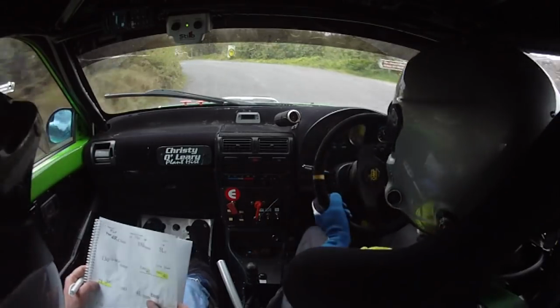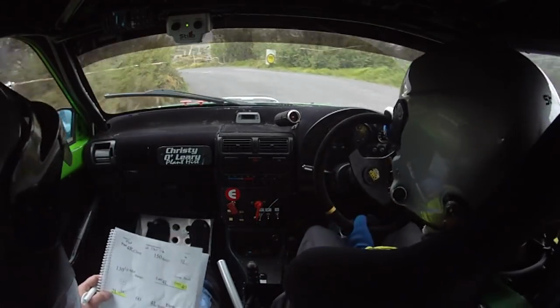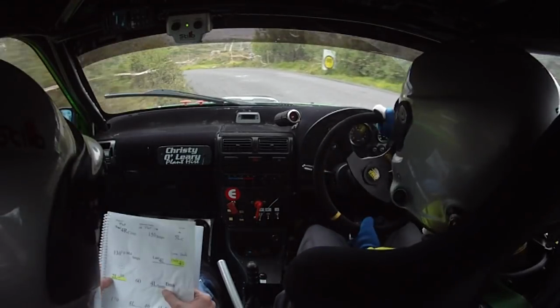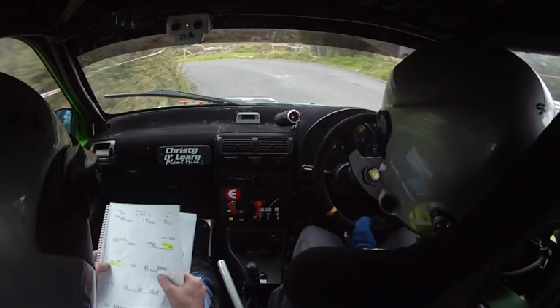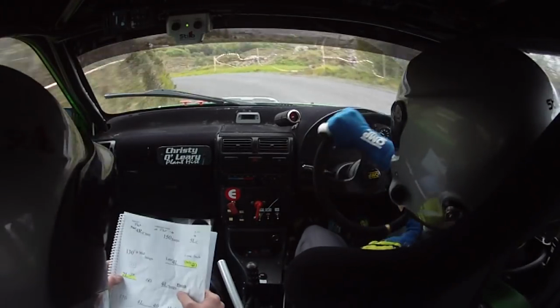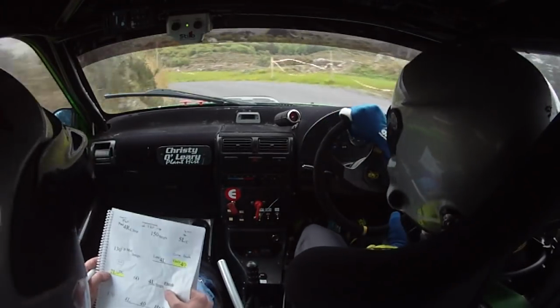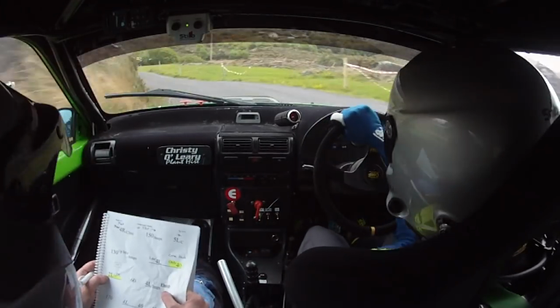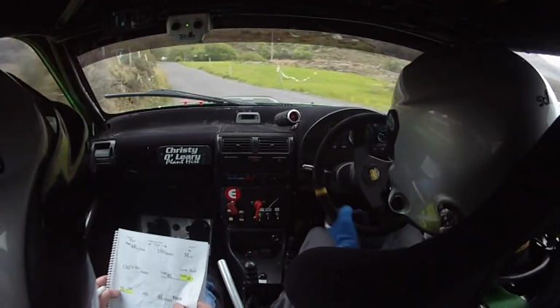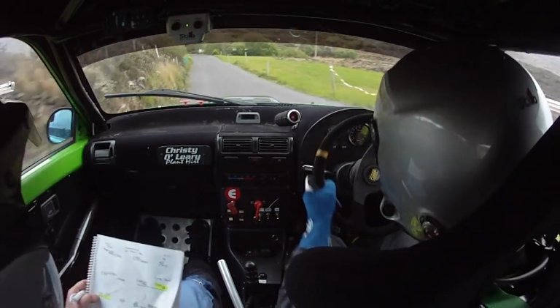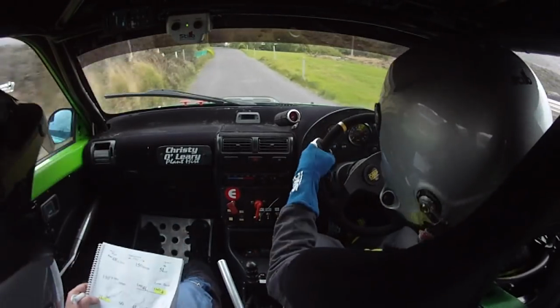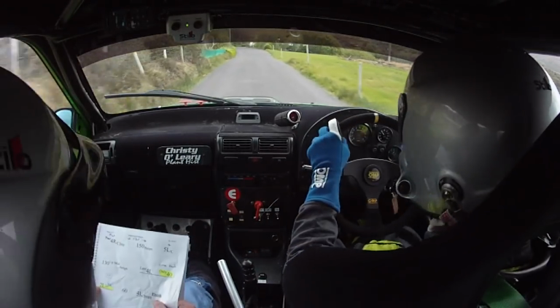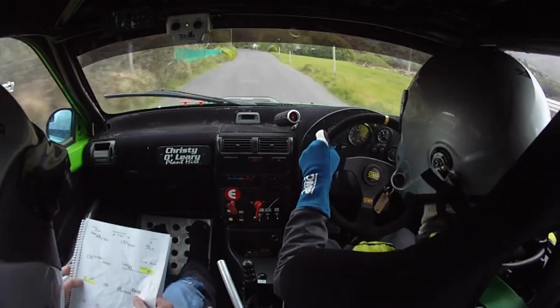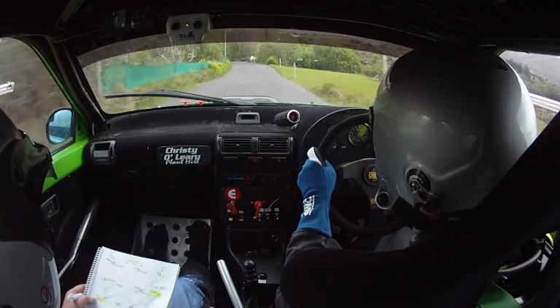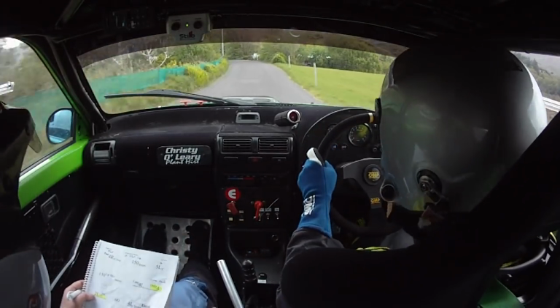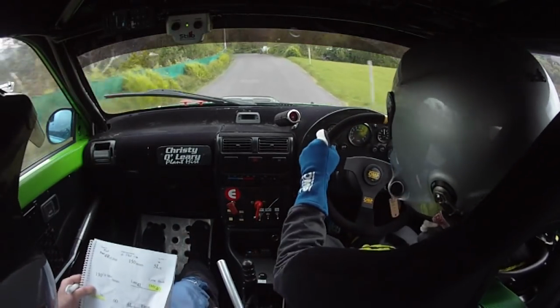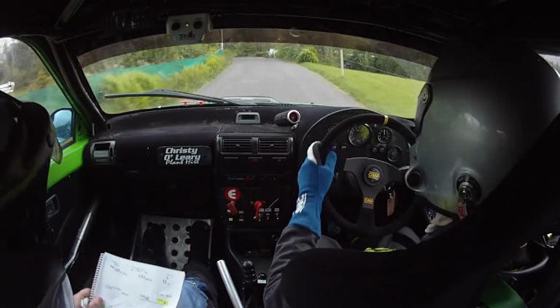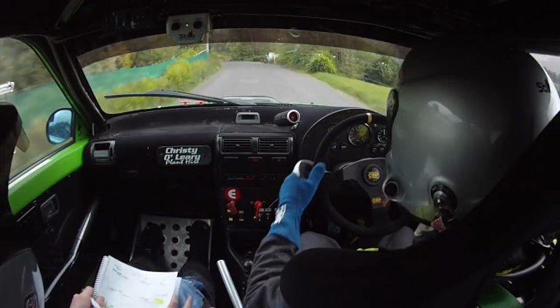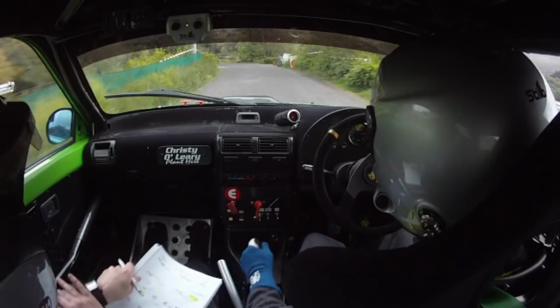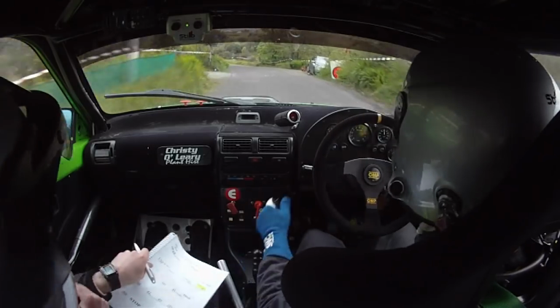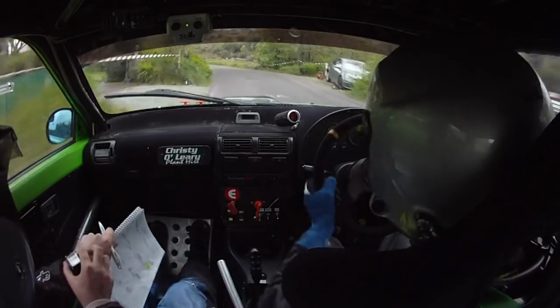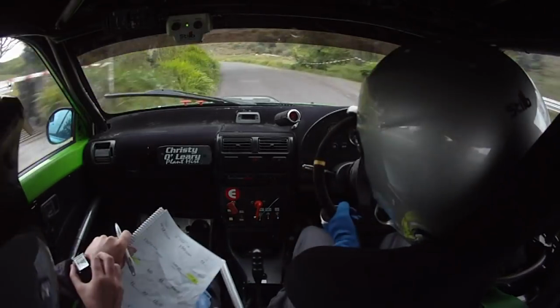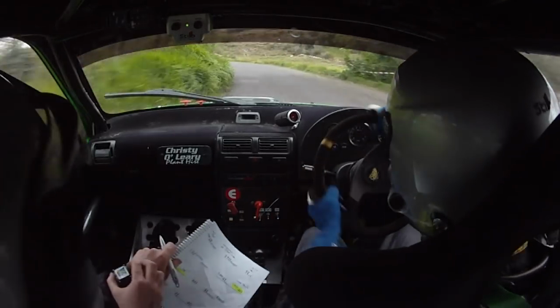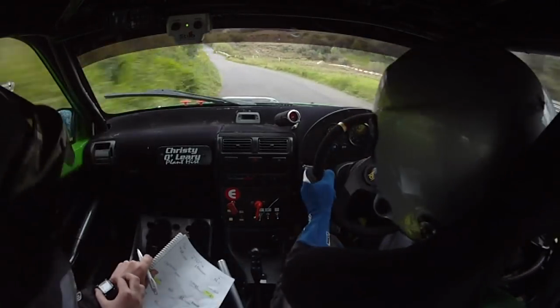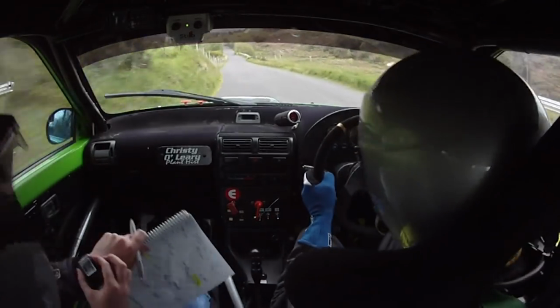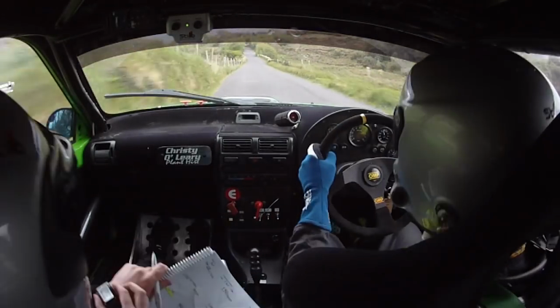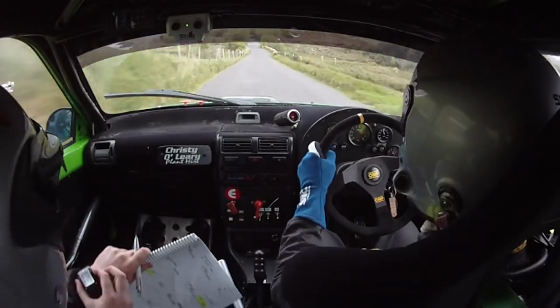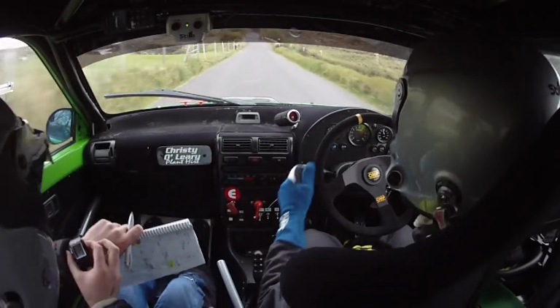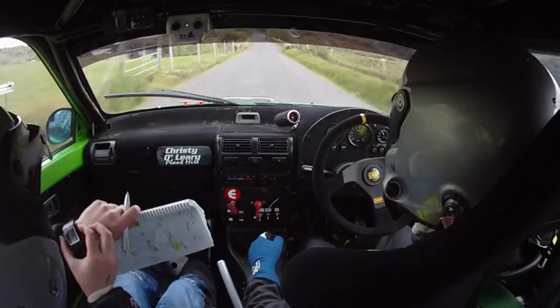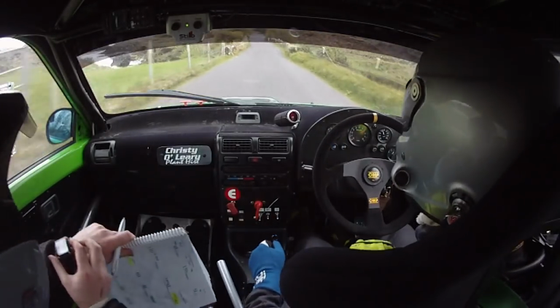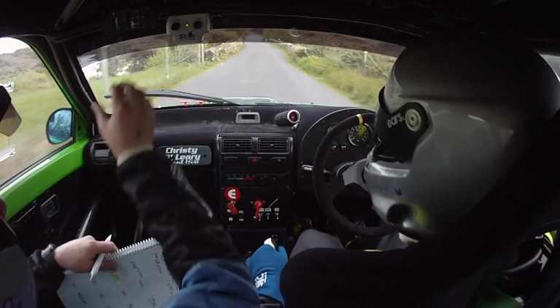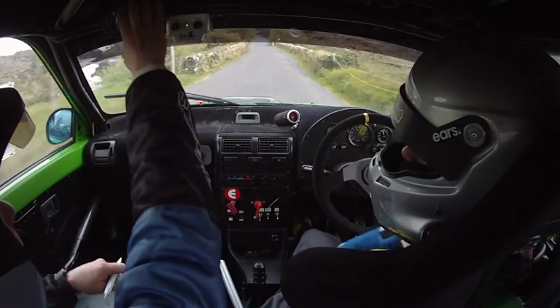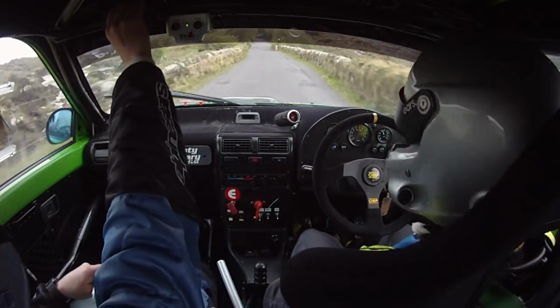Late 4 left, only 40. Come back, 2 left tightens. Don't cut on it, 60, 4 left over bumps. Finish. Ok, ok.